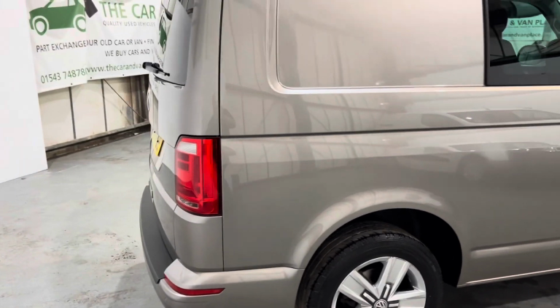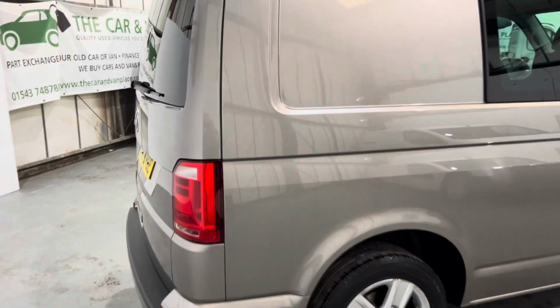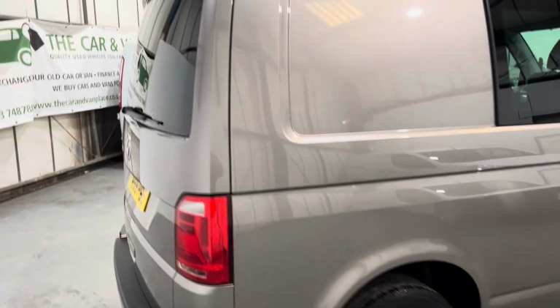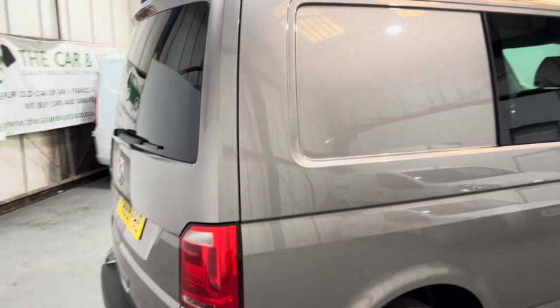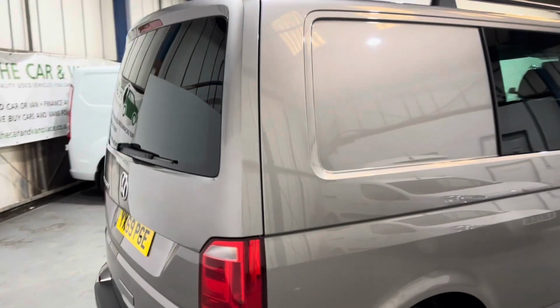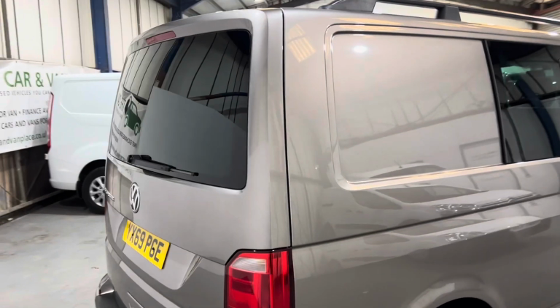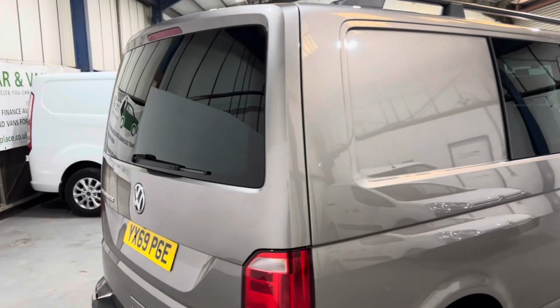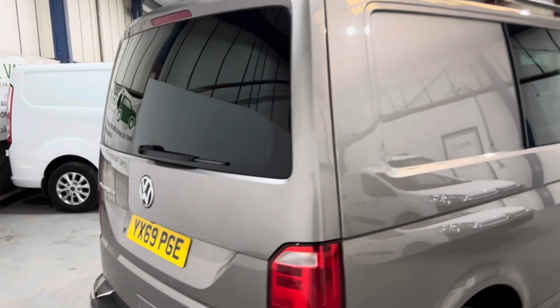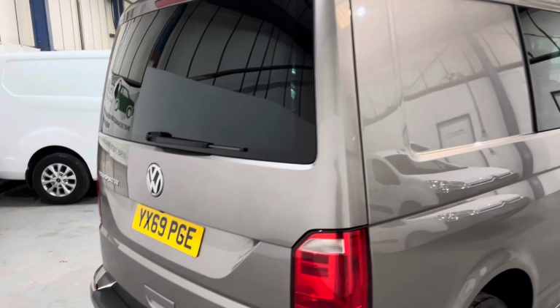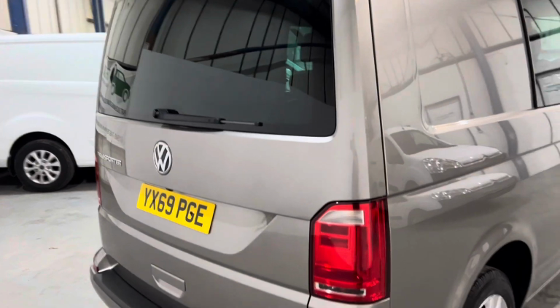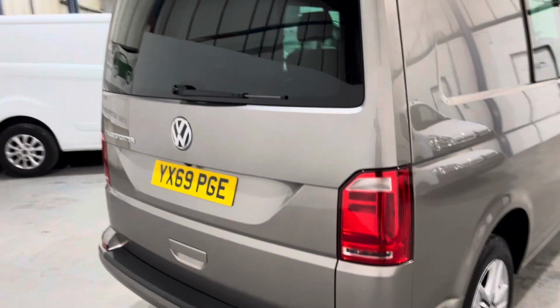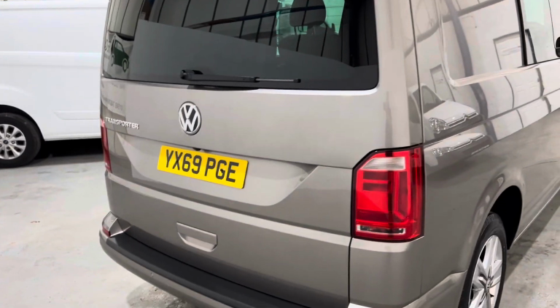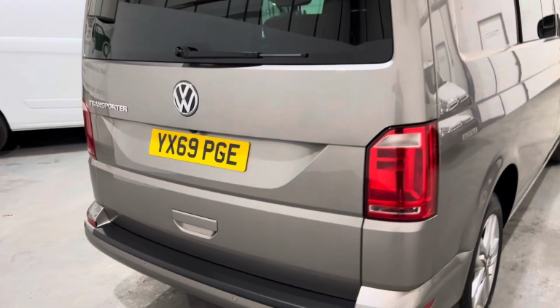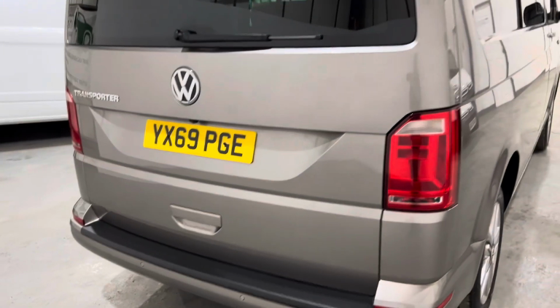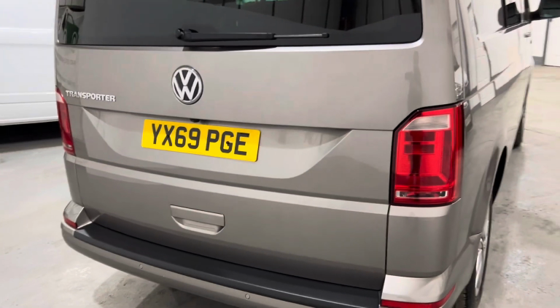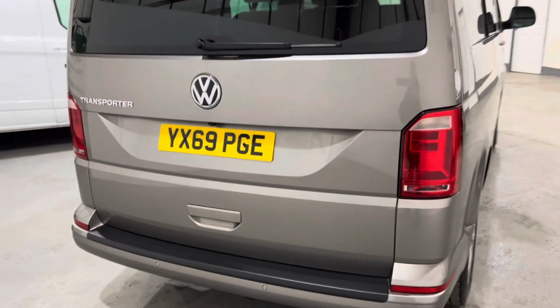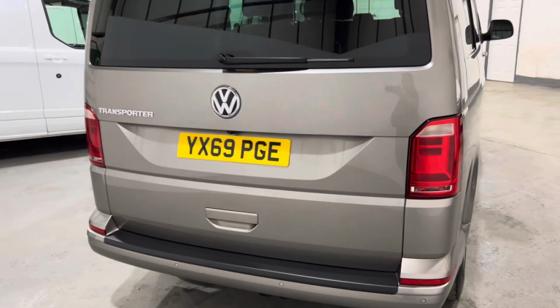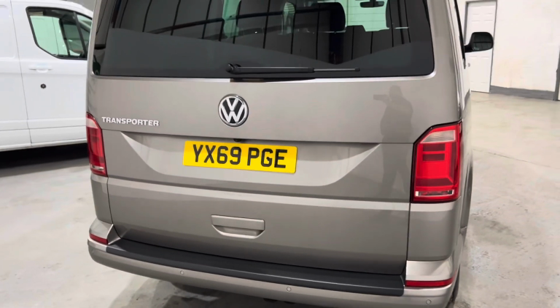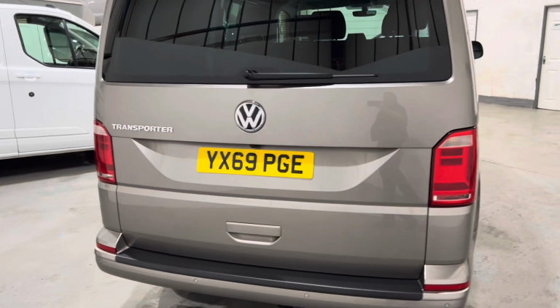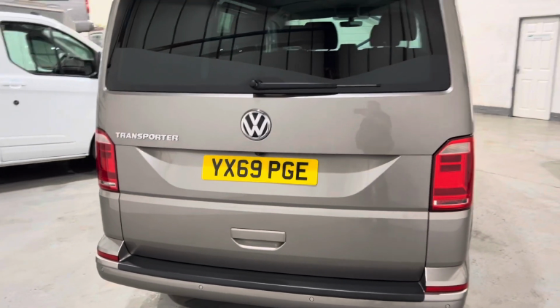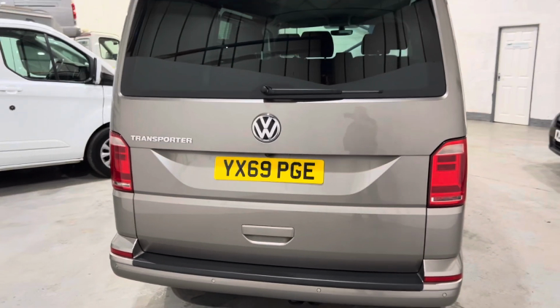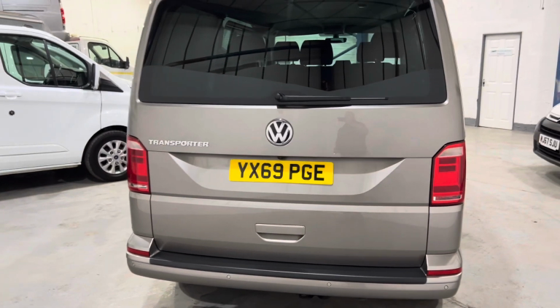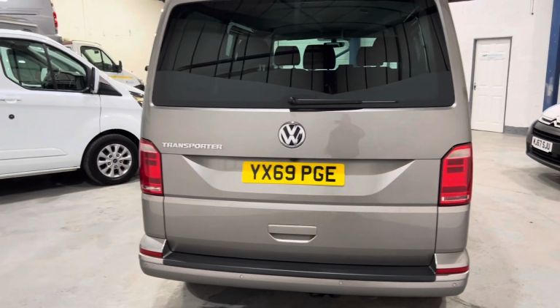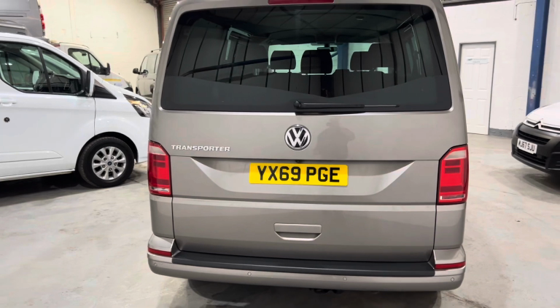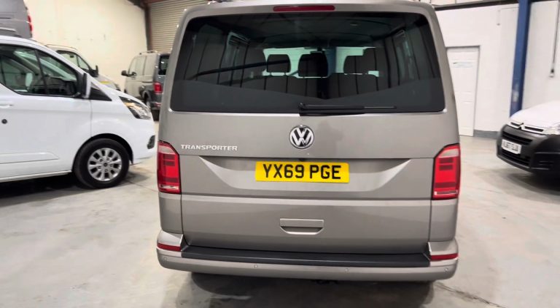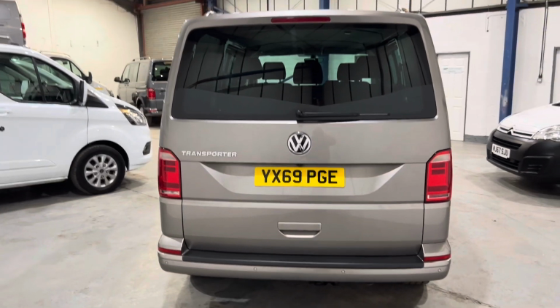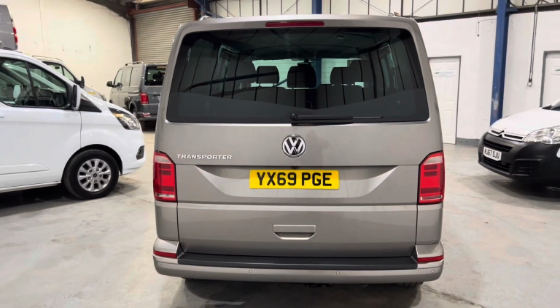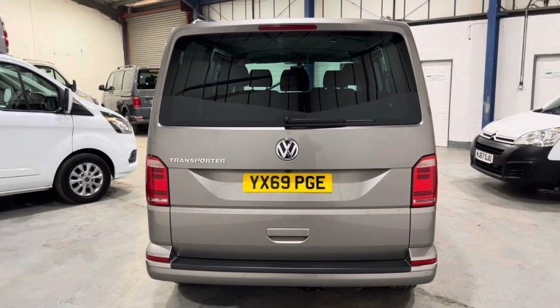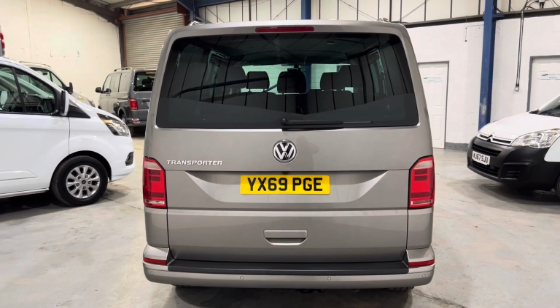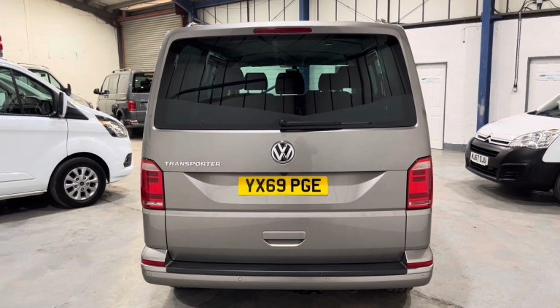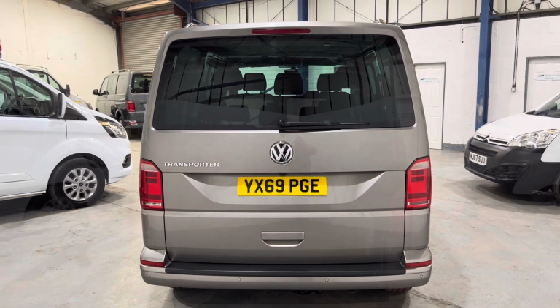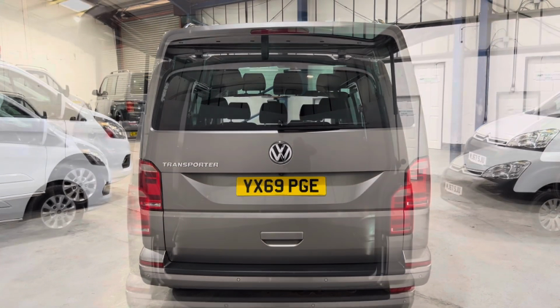Into the tailgate - lovely big opening in the tailgate. Let's get into the inside and have a look.